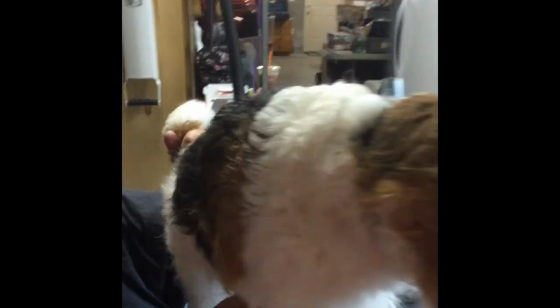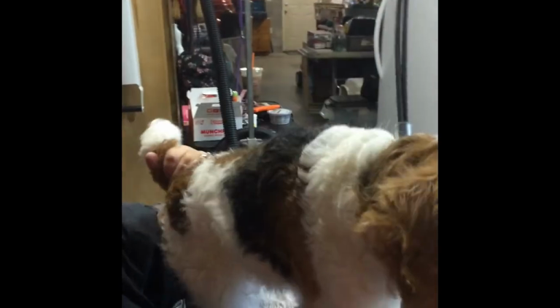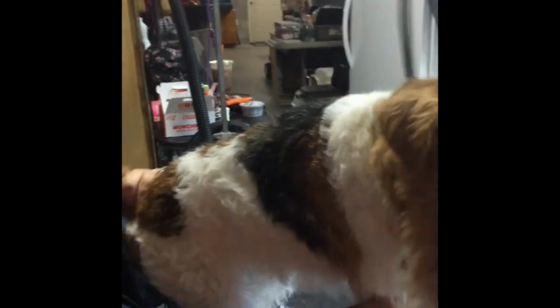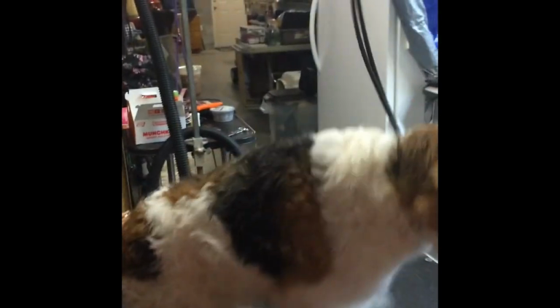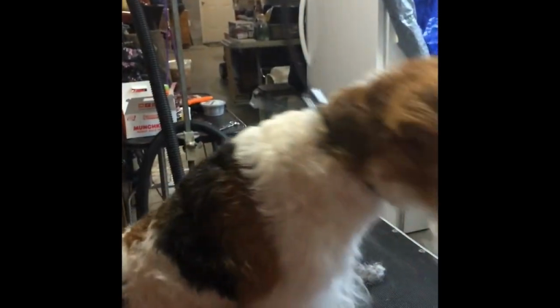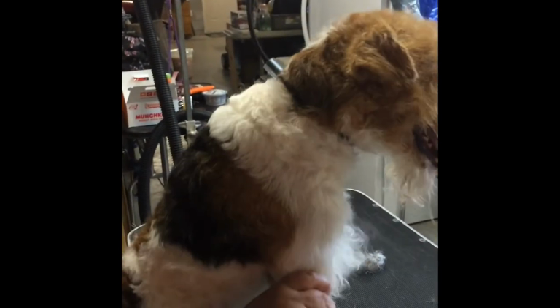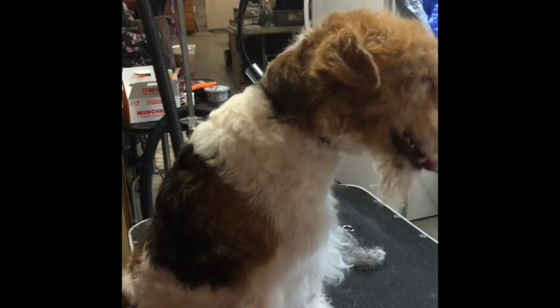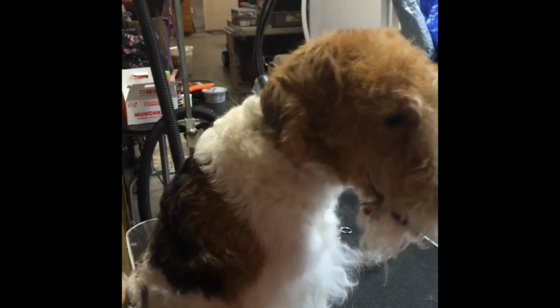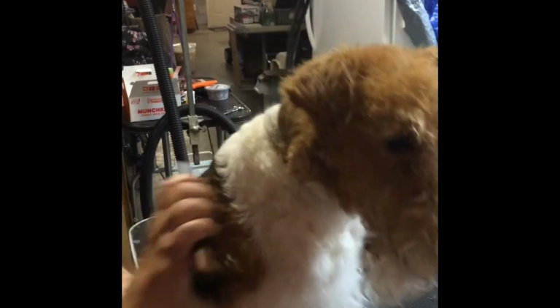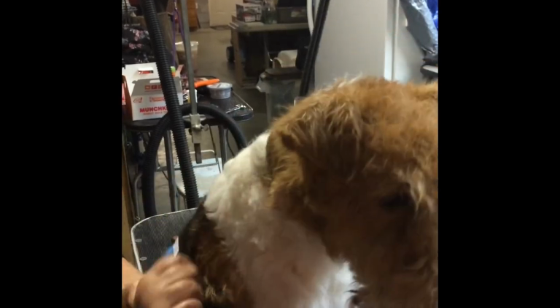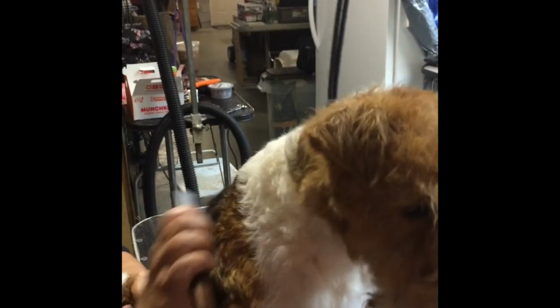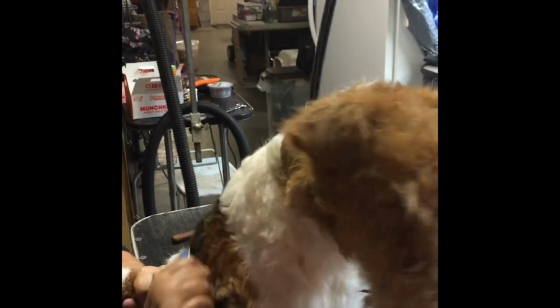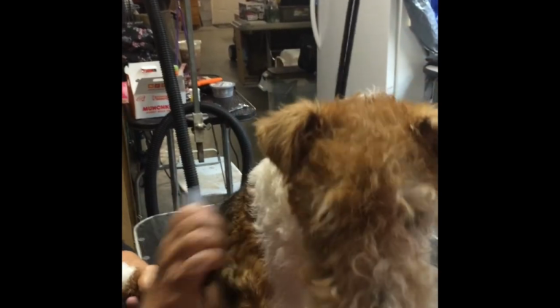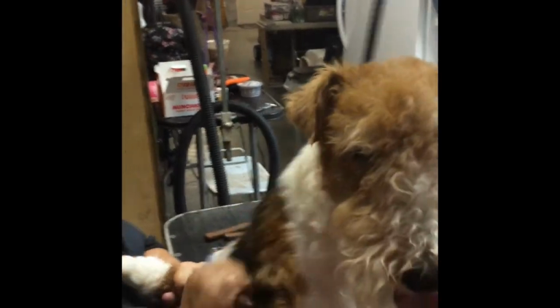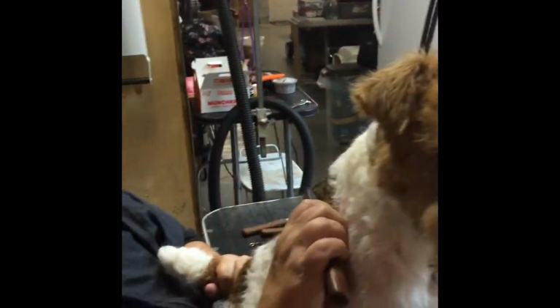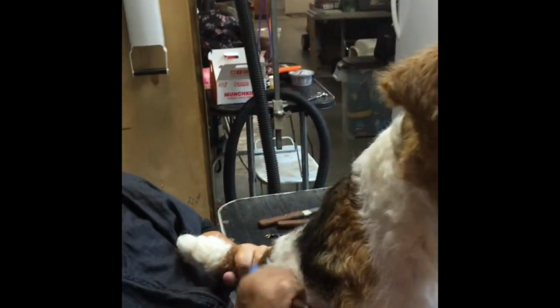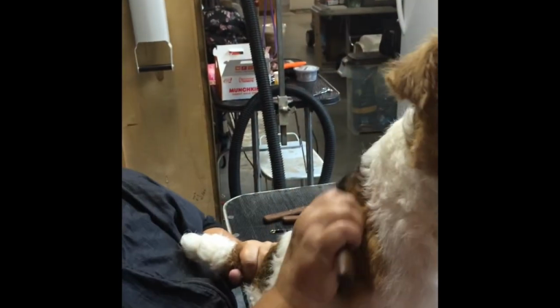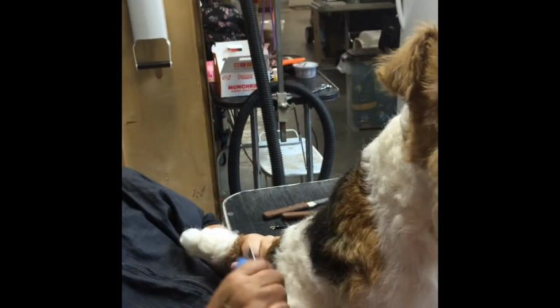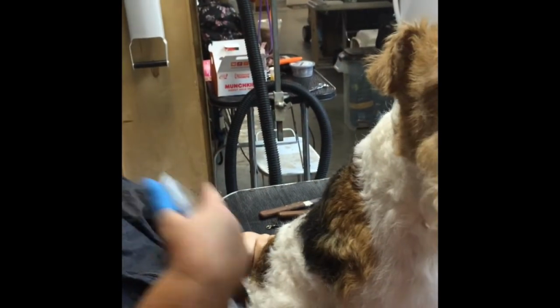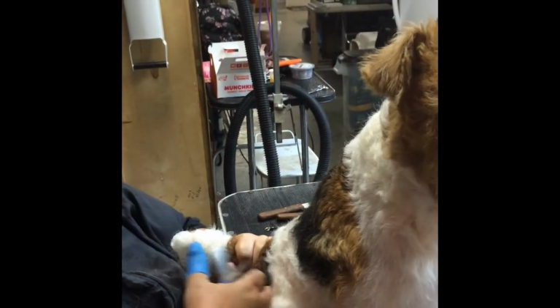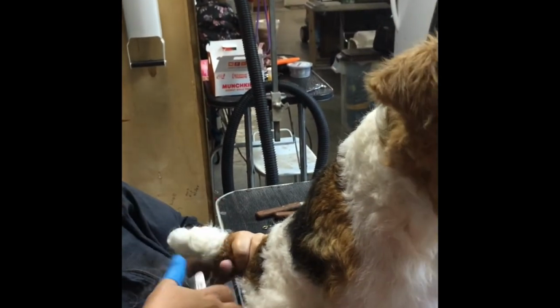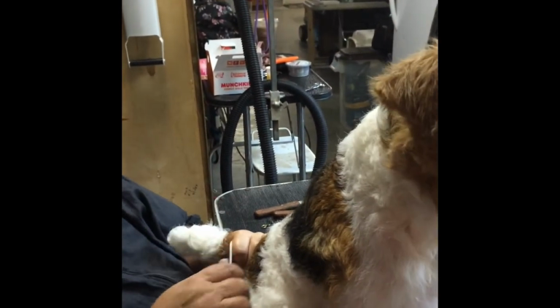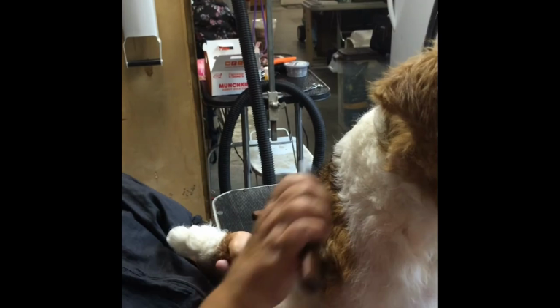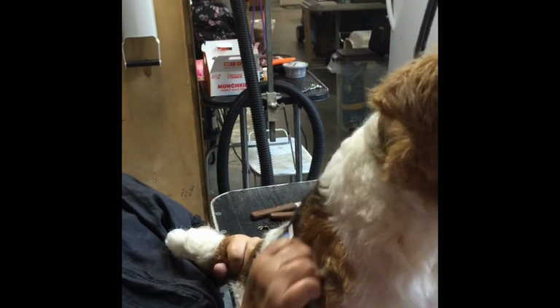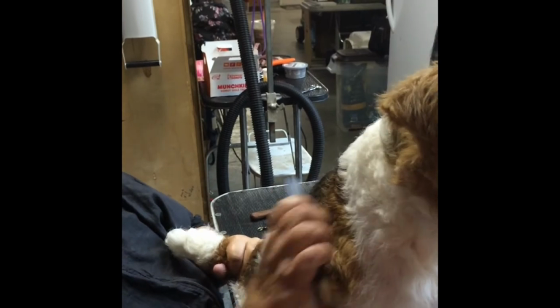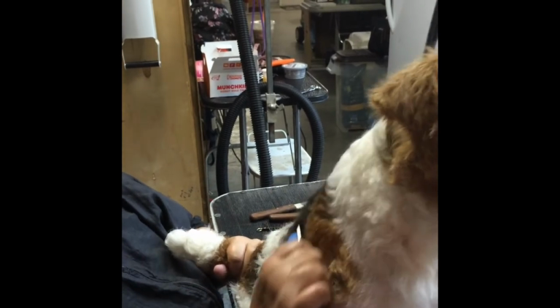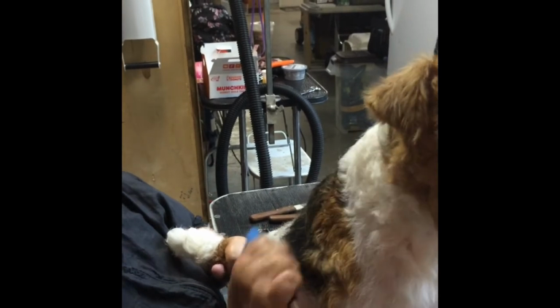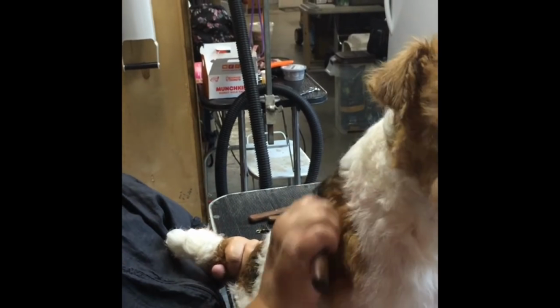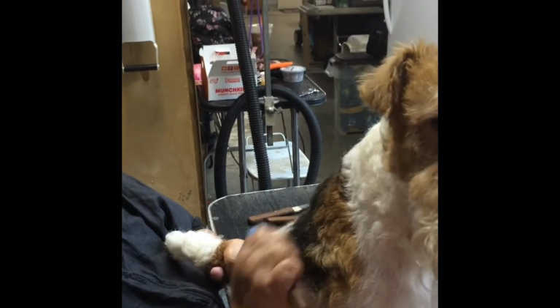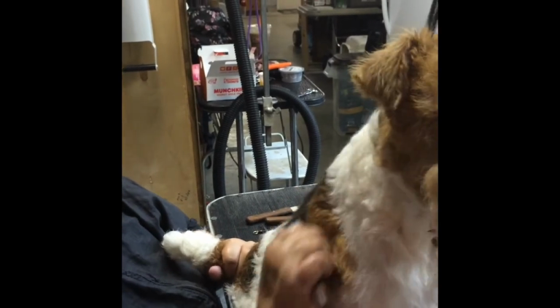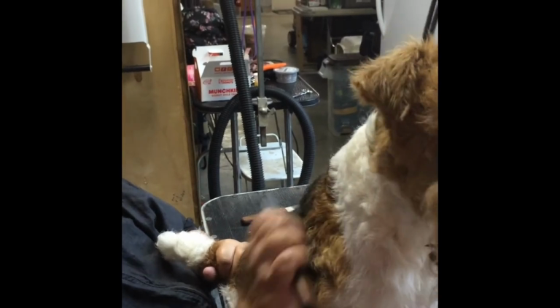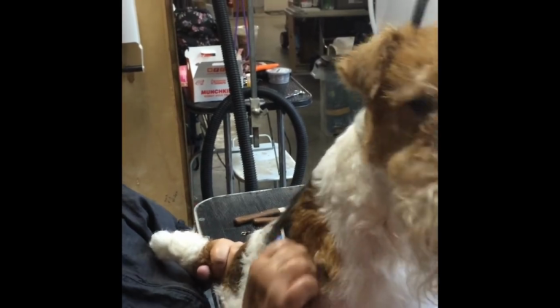And you do their whole body — the whole thing. You're holding his tail like a handle. I'm holding his tail so I can control him a little bit. That's like a handle.